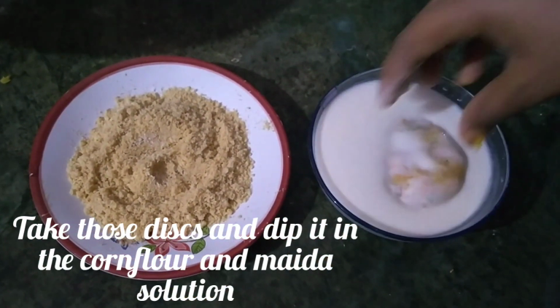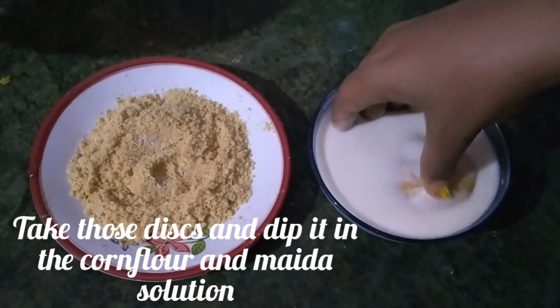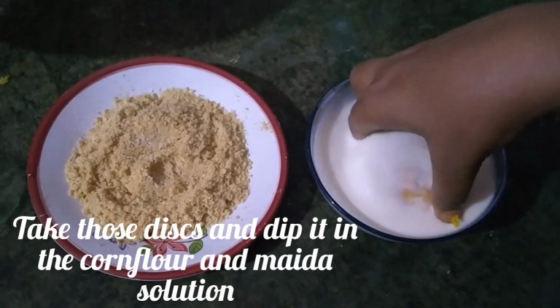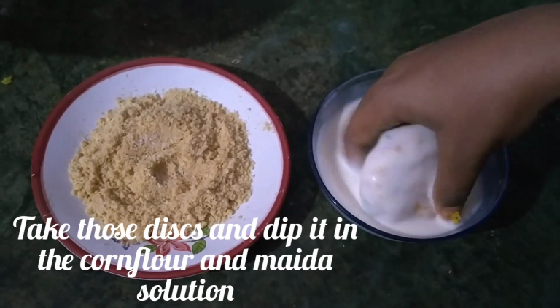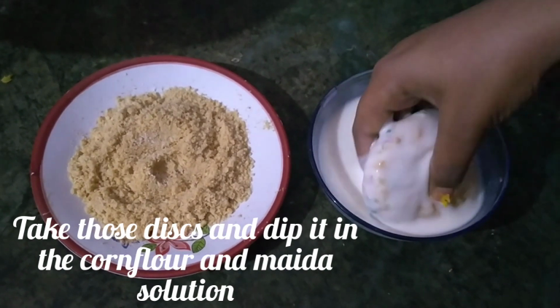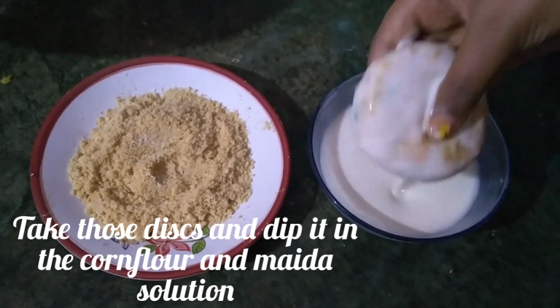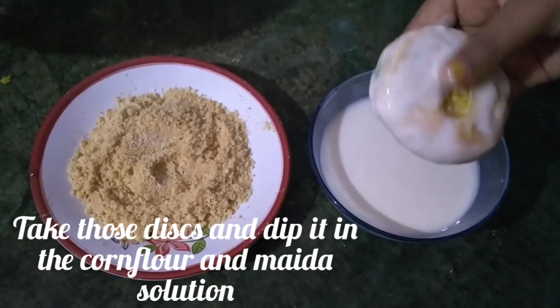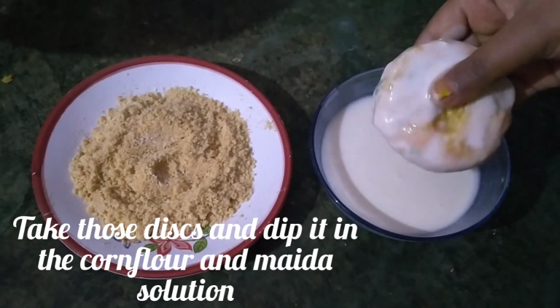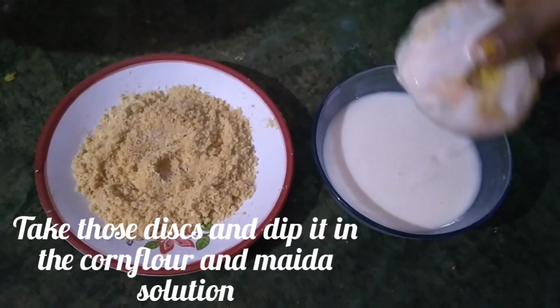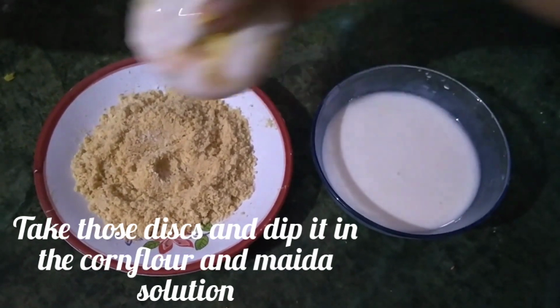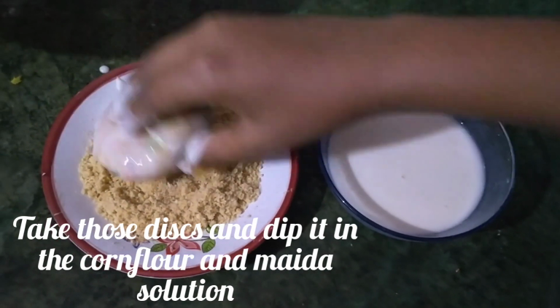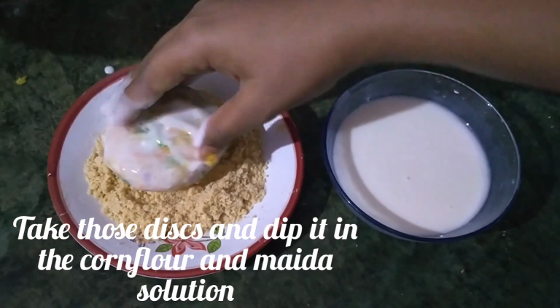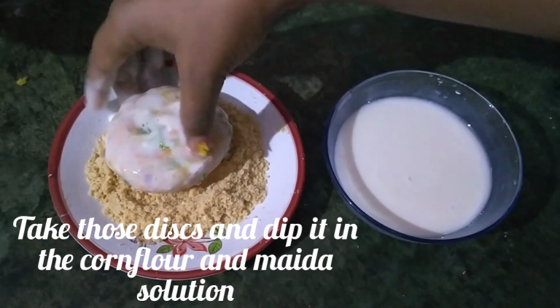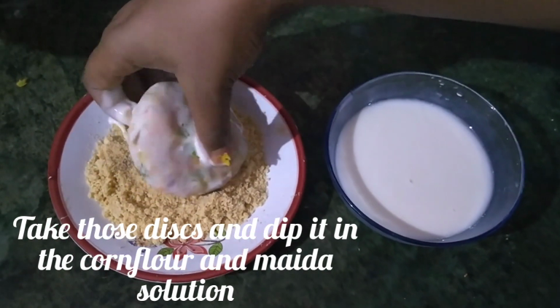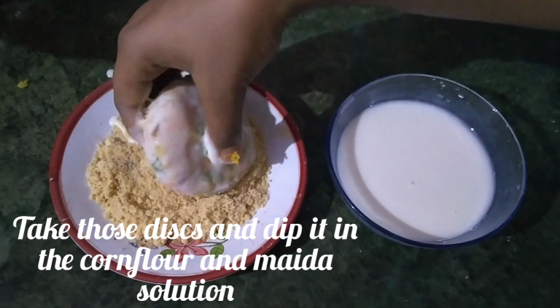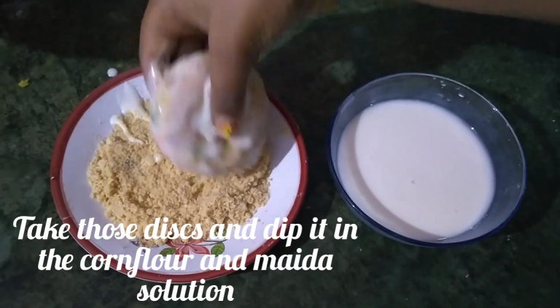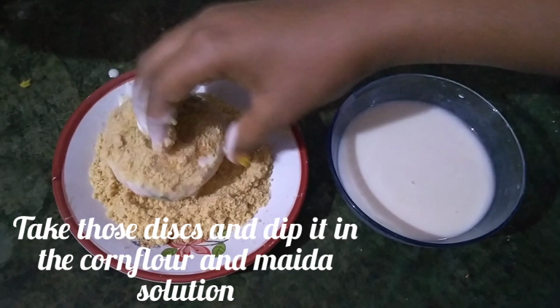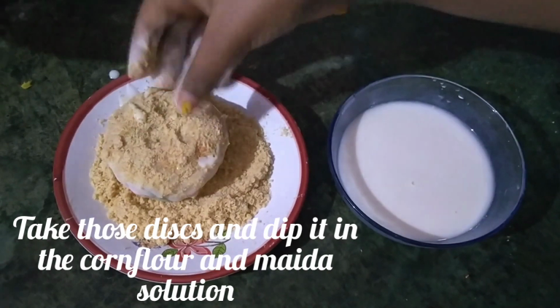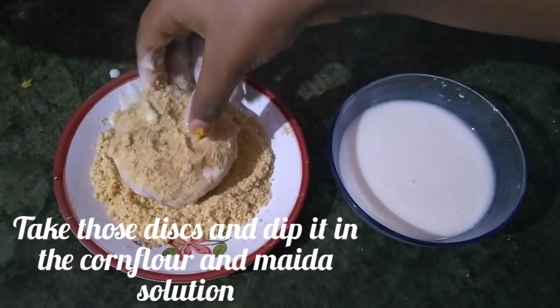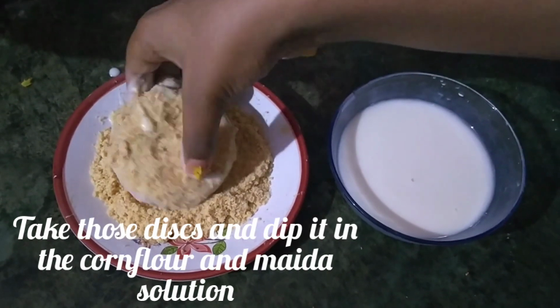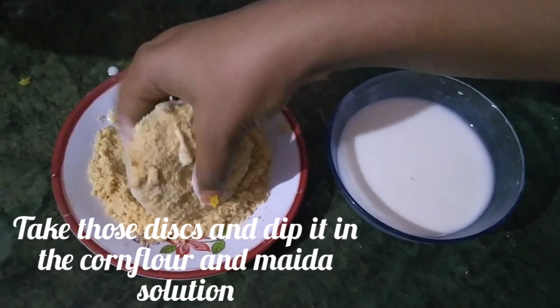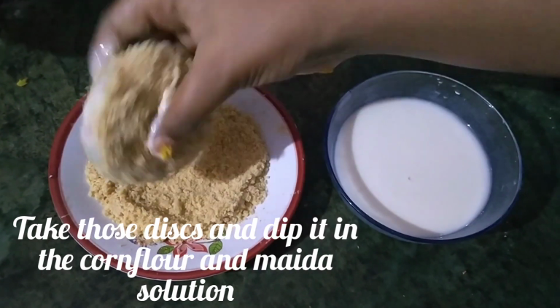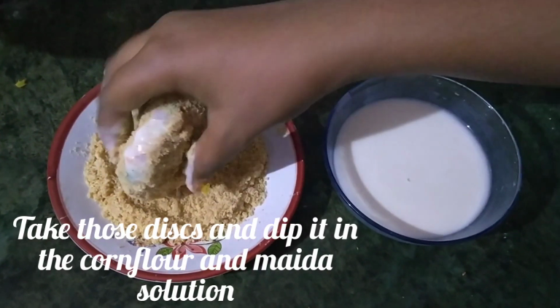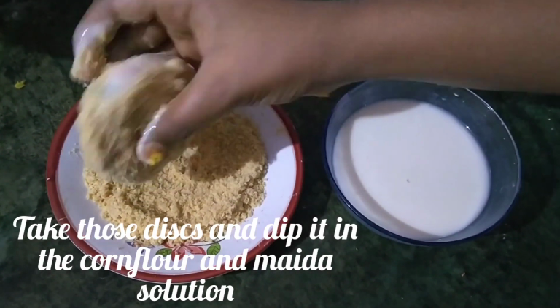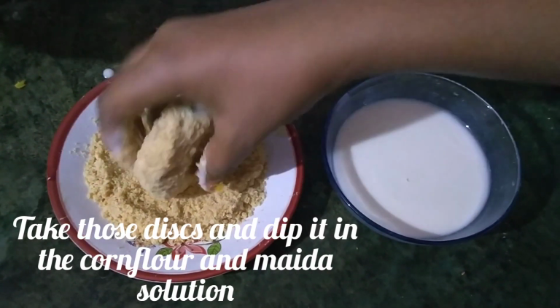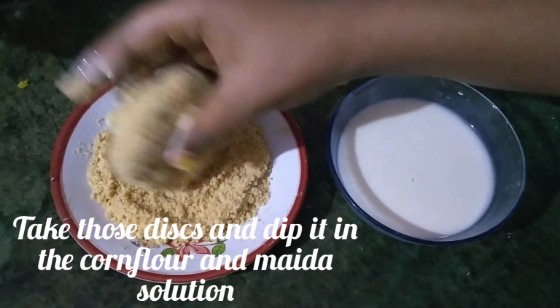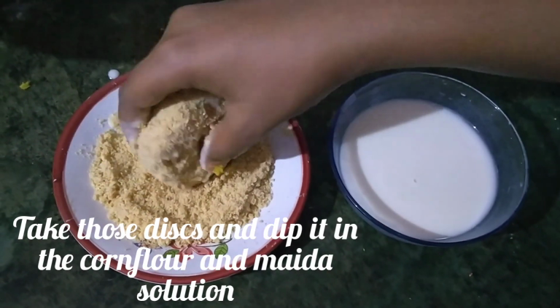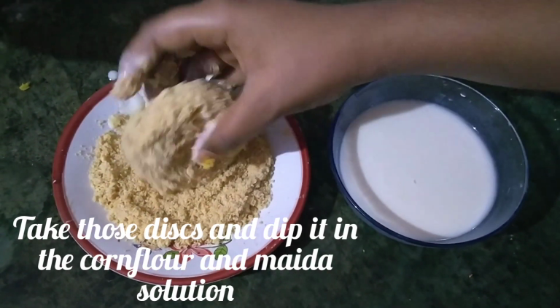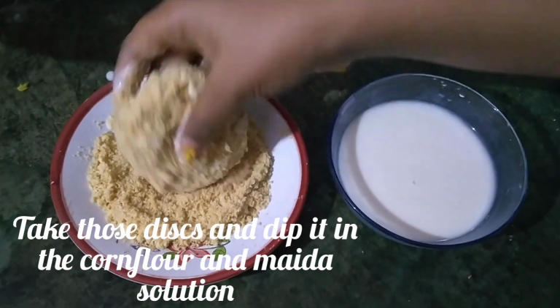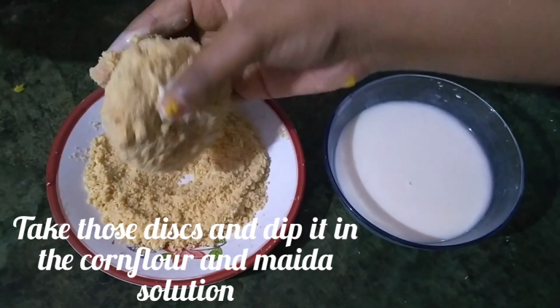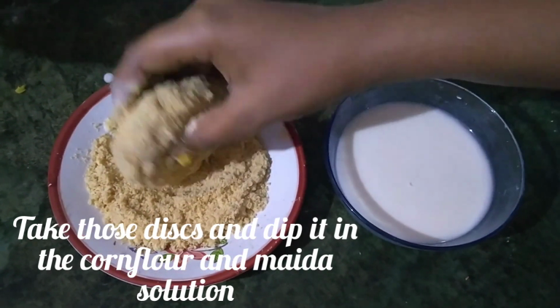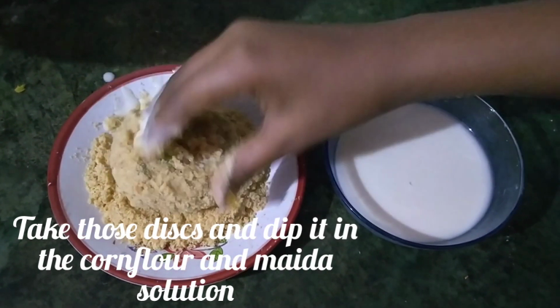Then coat it with breadcrumbs. This will make our cutlet more crispy.